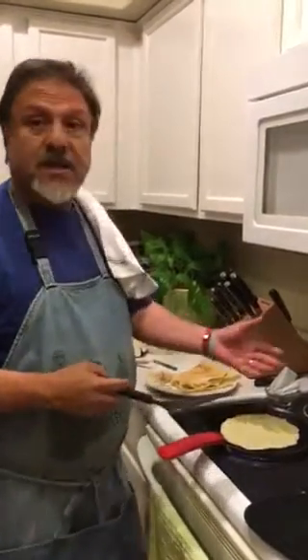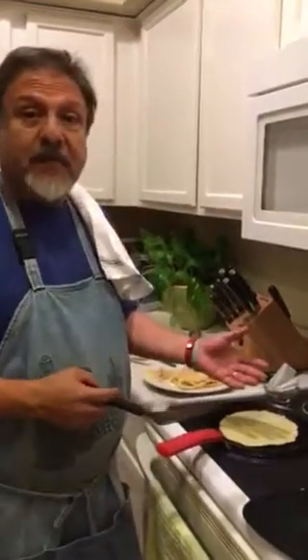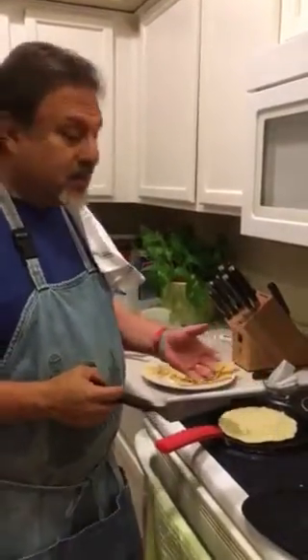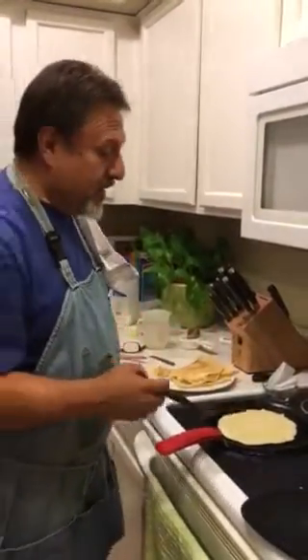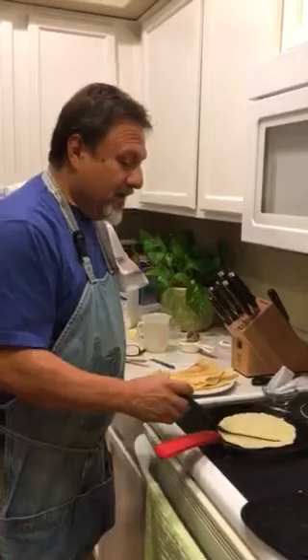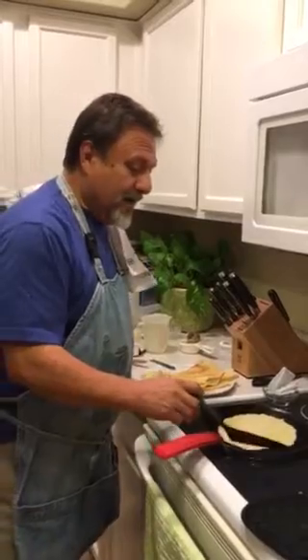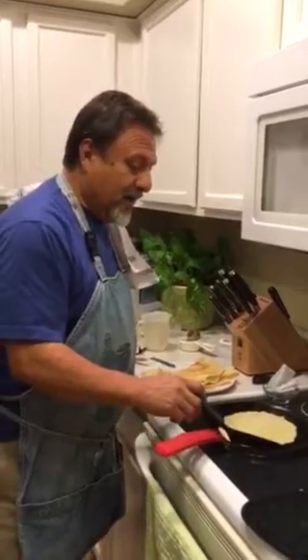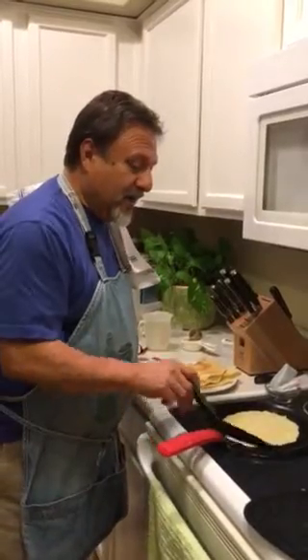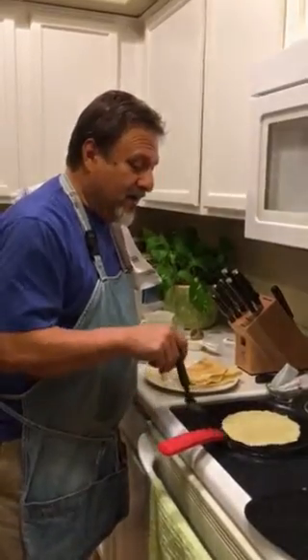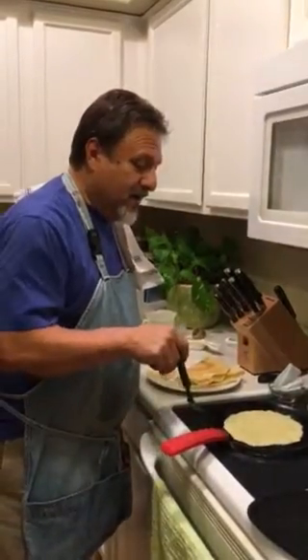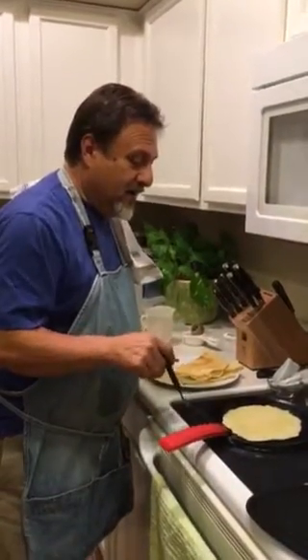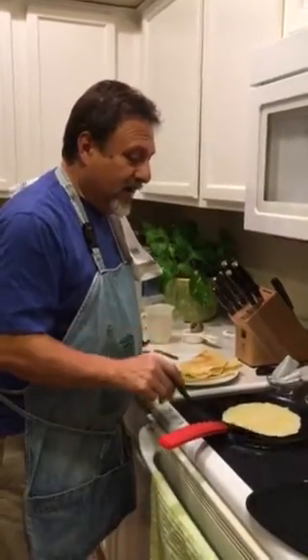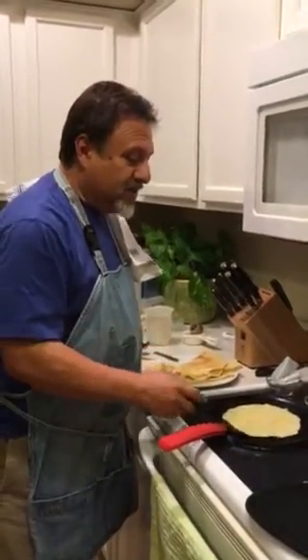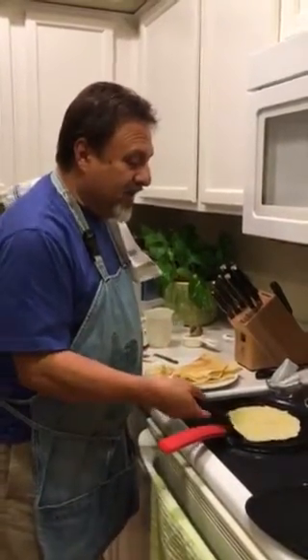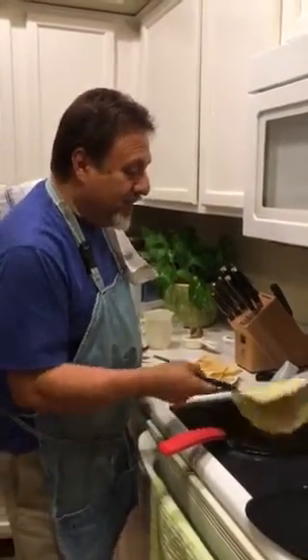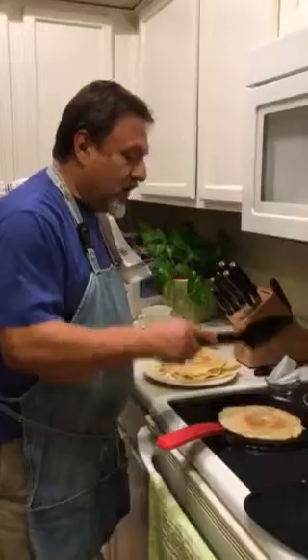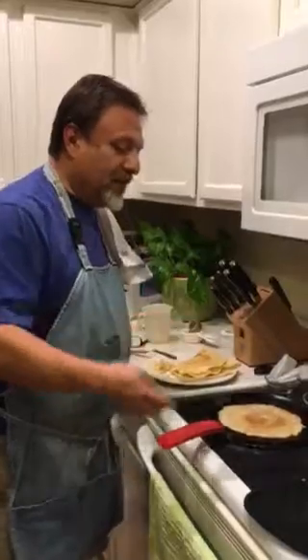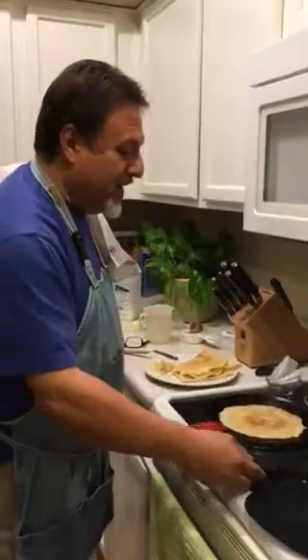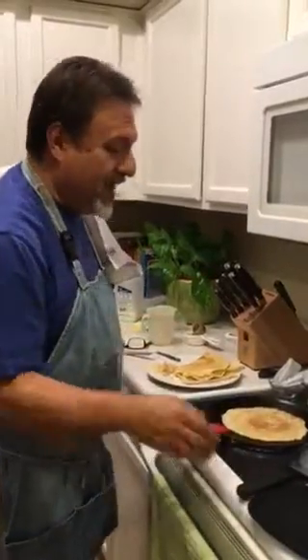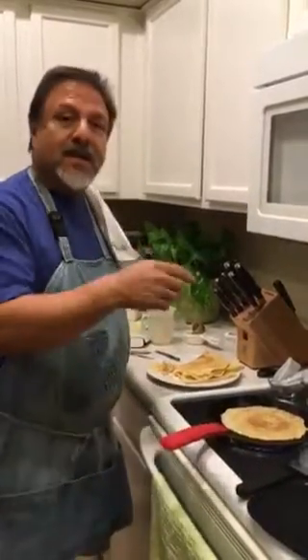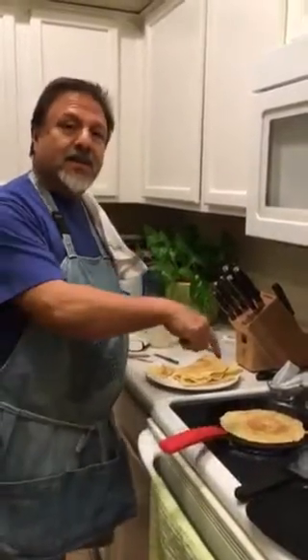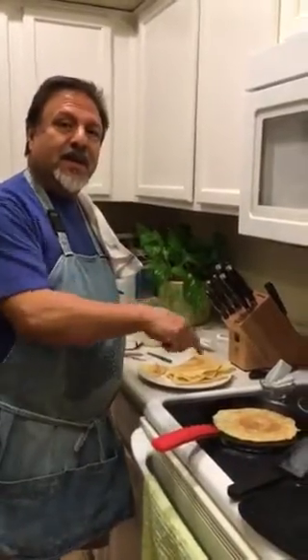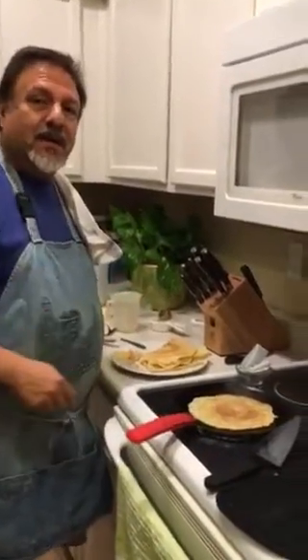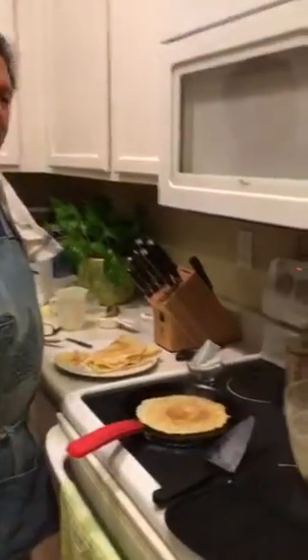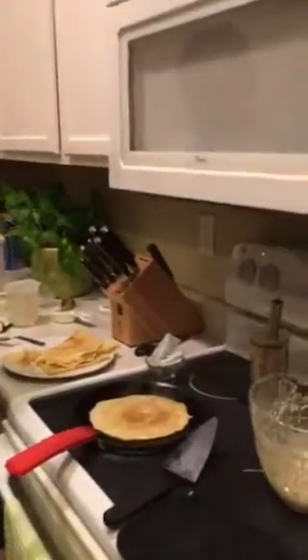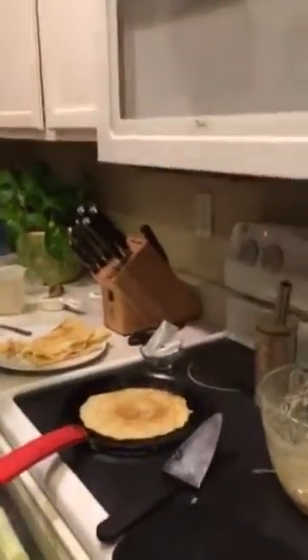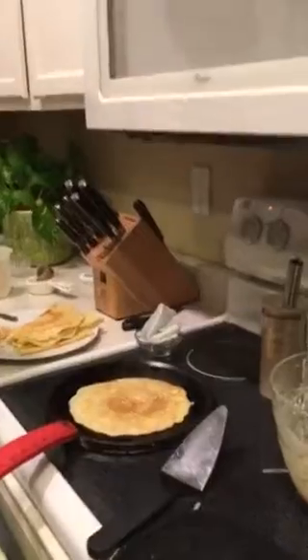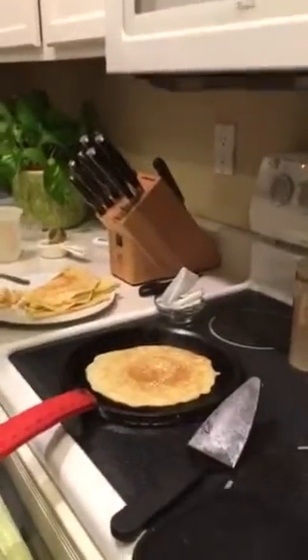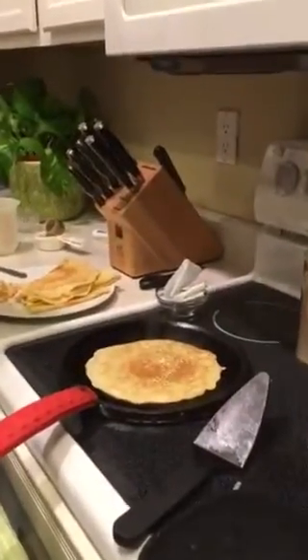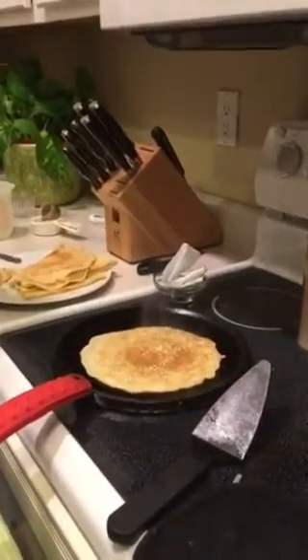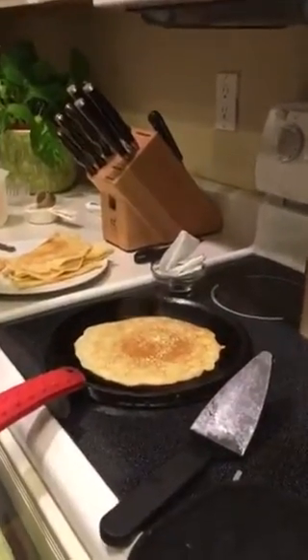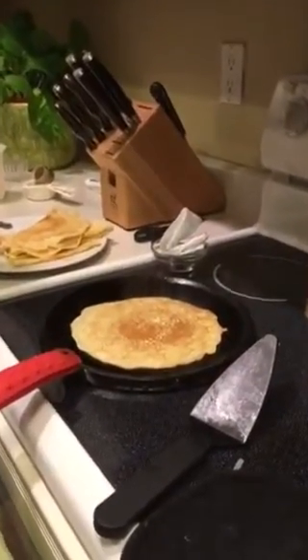Doesn't take very long to cook them. I've got my edges coming up. A quick flip. That's it. Can we zoom in a little bit? That's one flip.